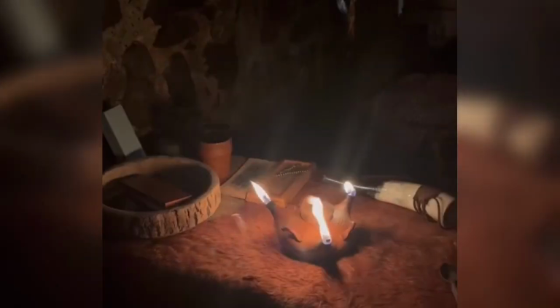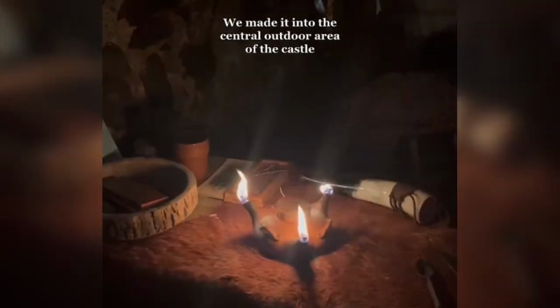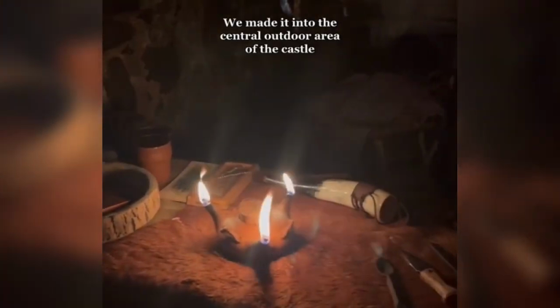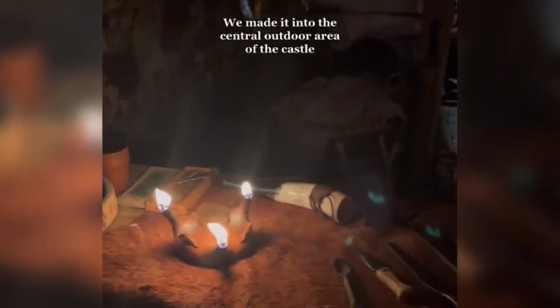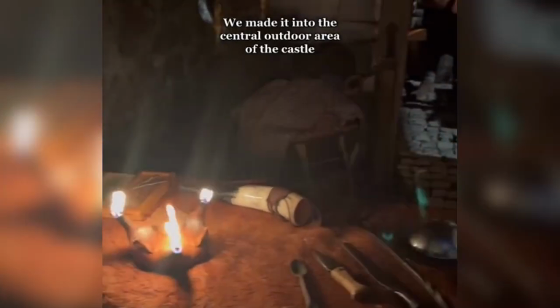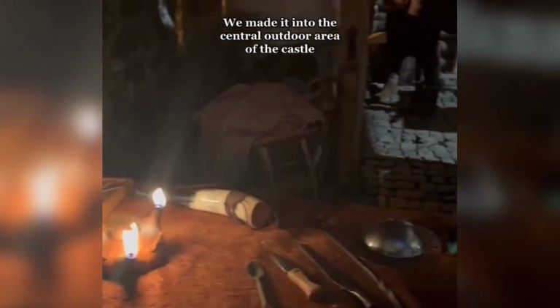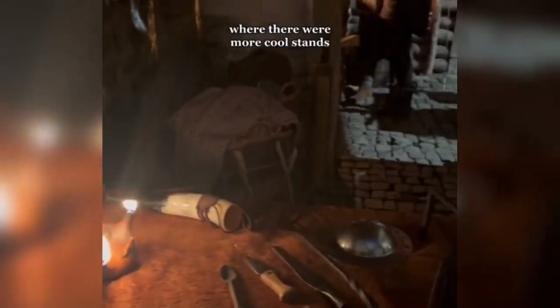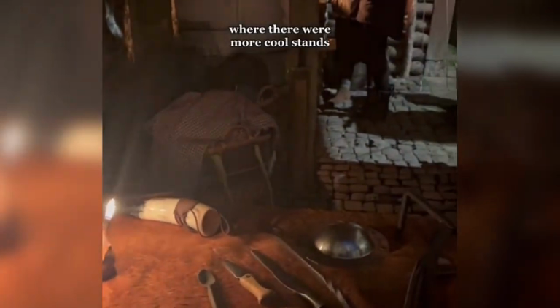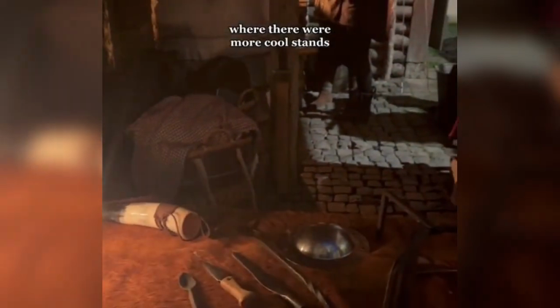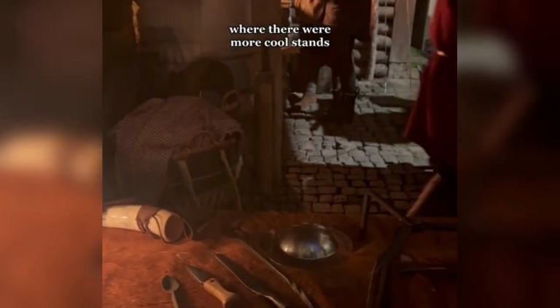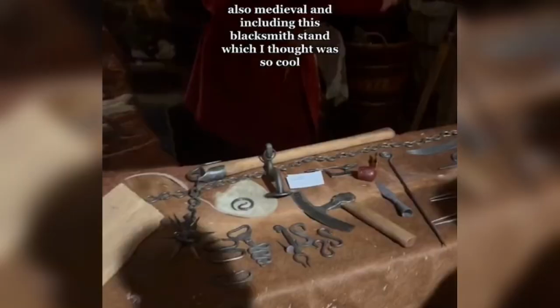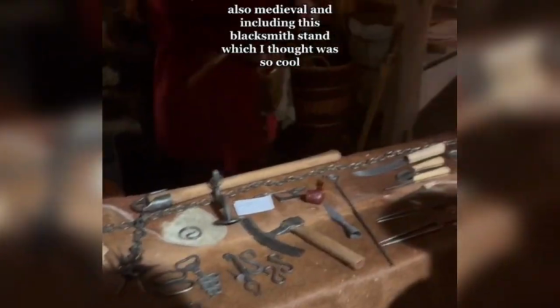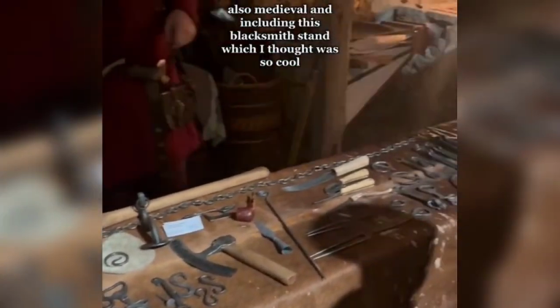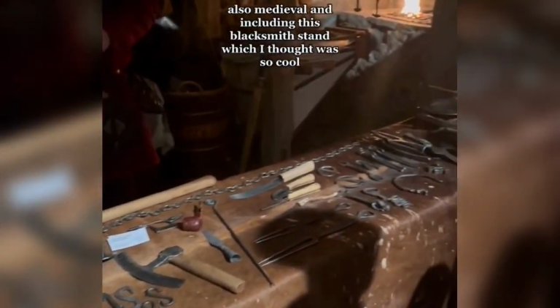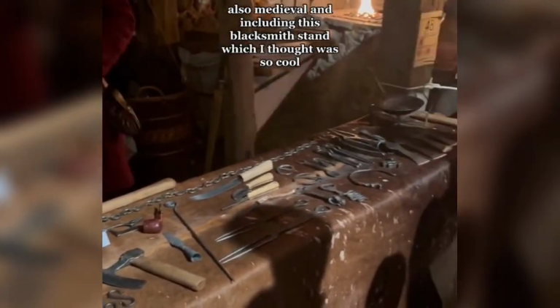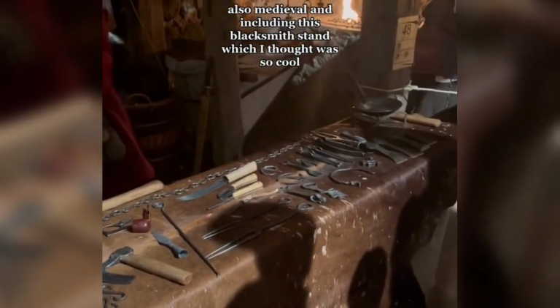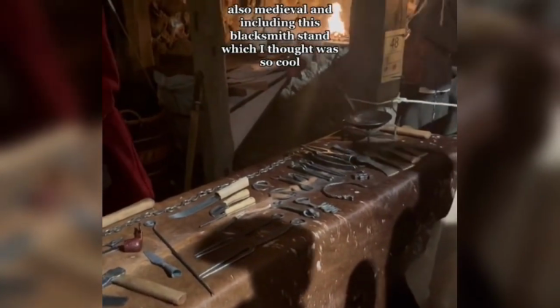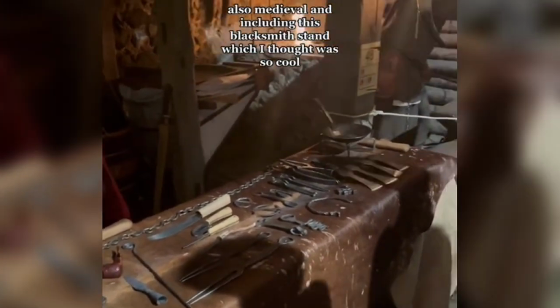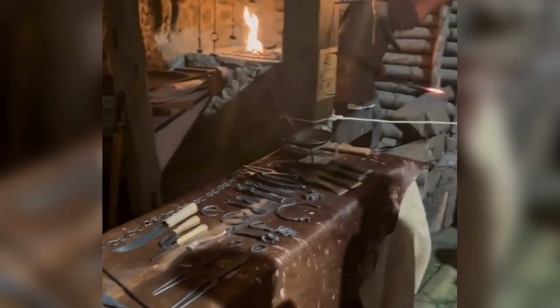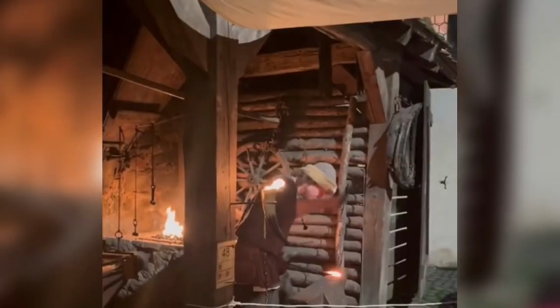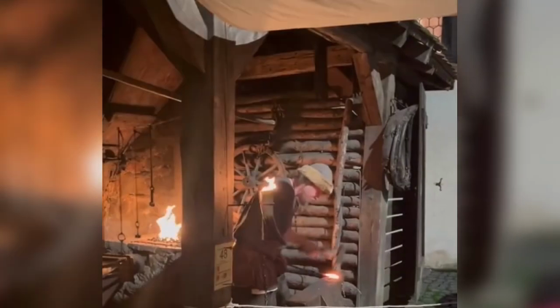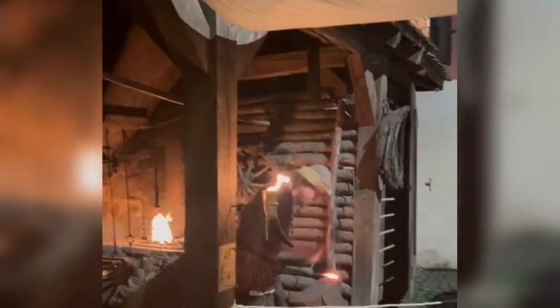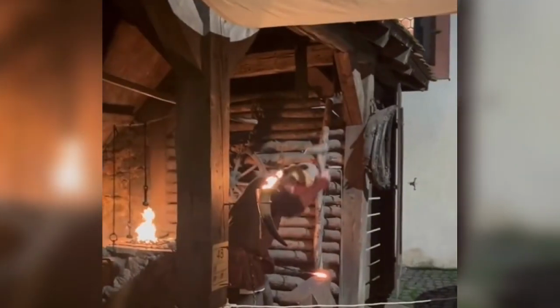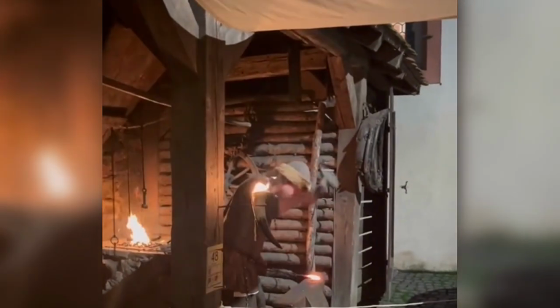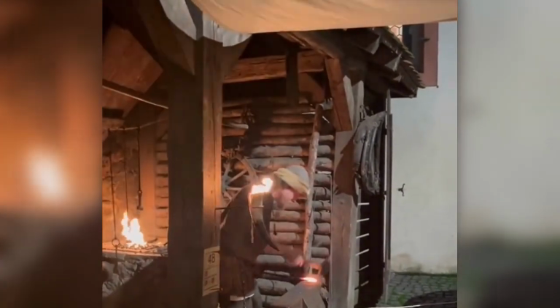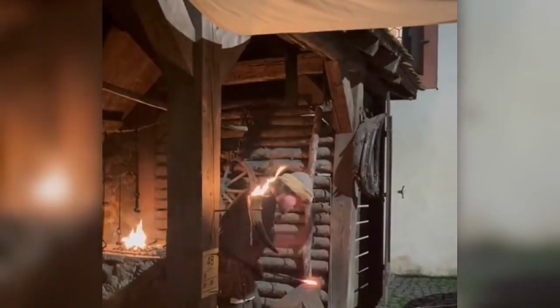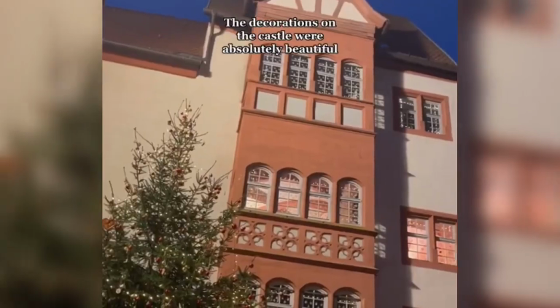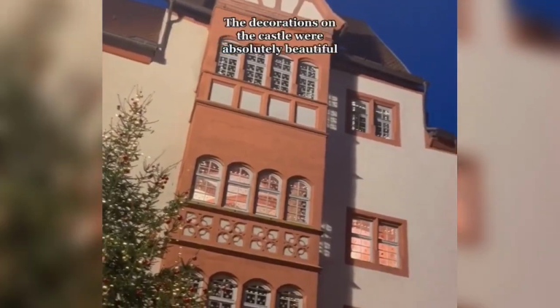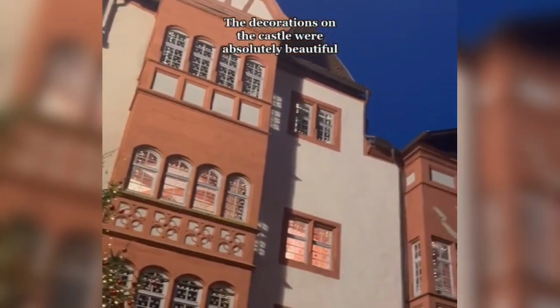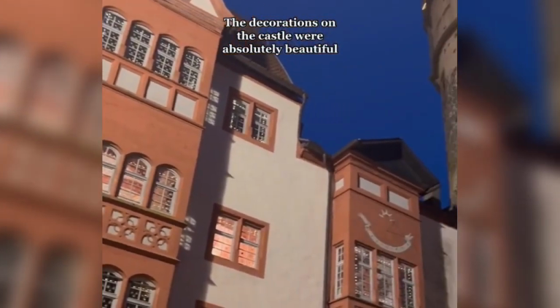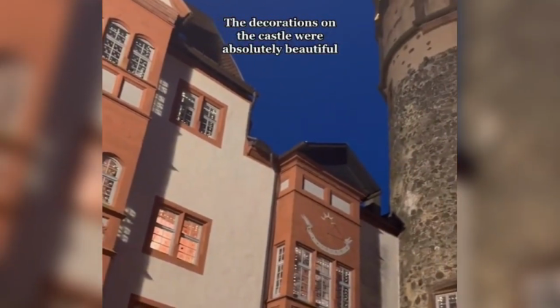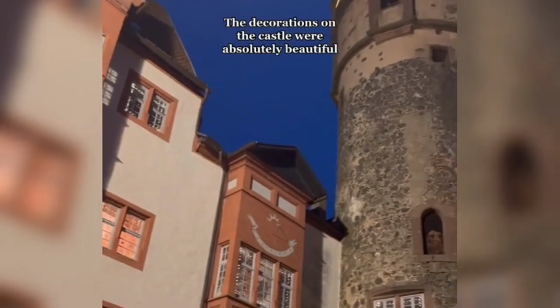We made it into the central outdoor area of the castle where there were more cool stands, also medieval, including this blacksmith stand, which I thought was so cool. The decorations on the castle were absolutely beautiful.